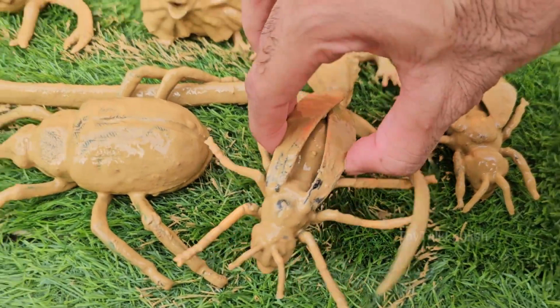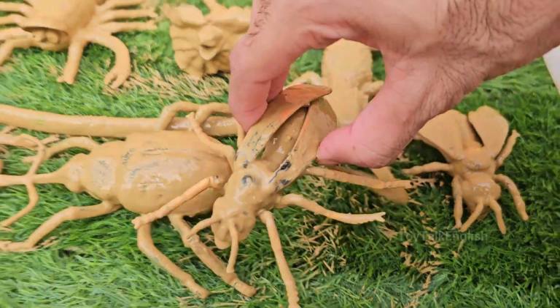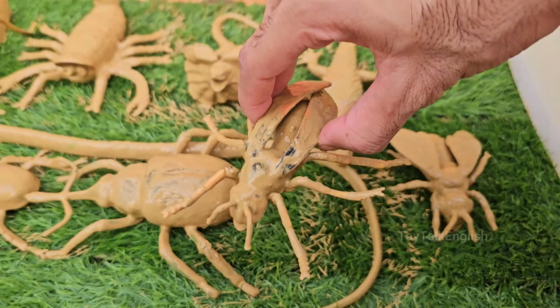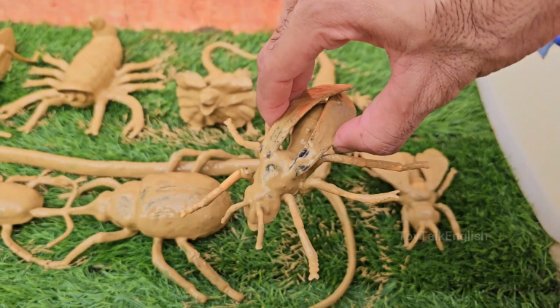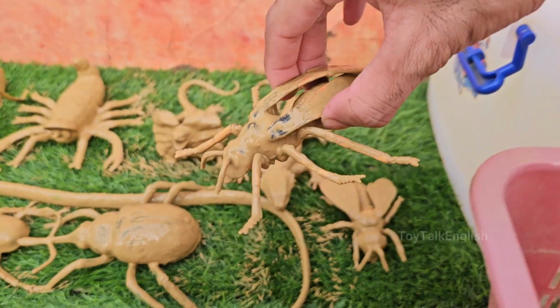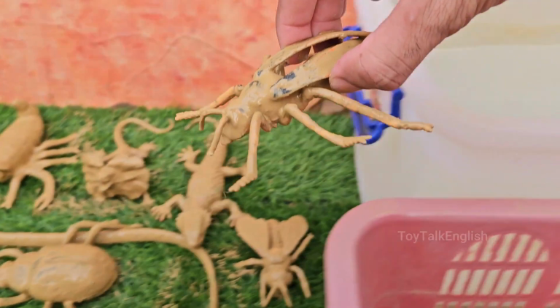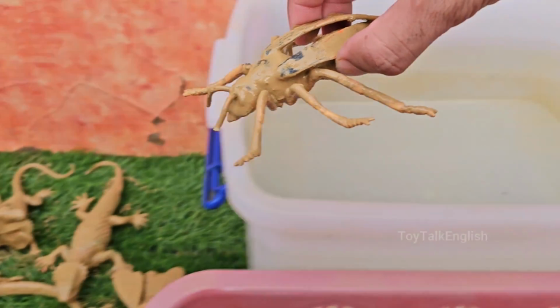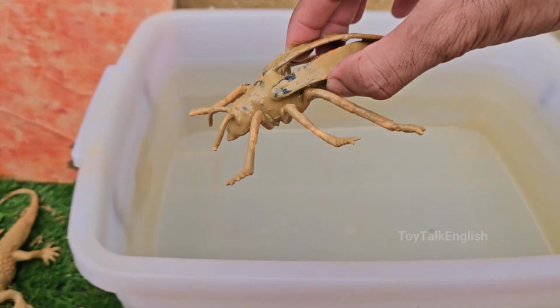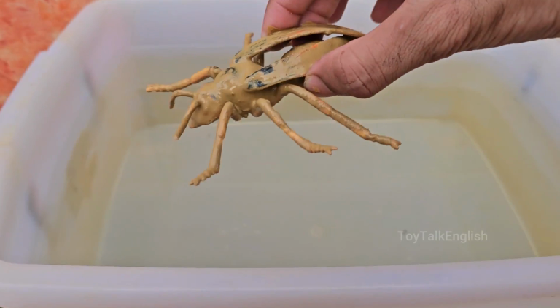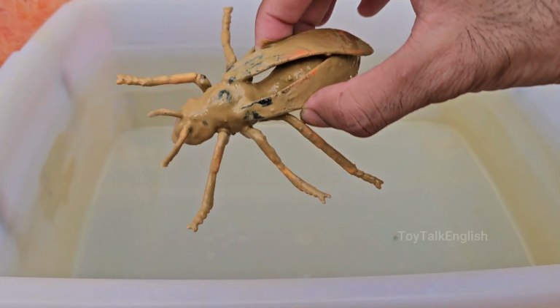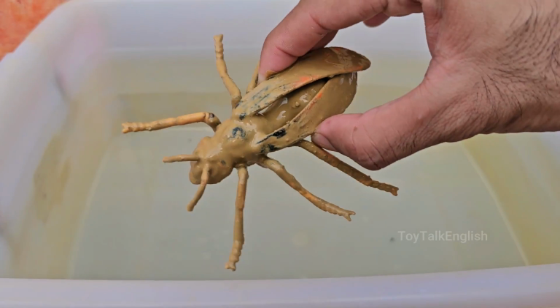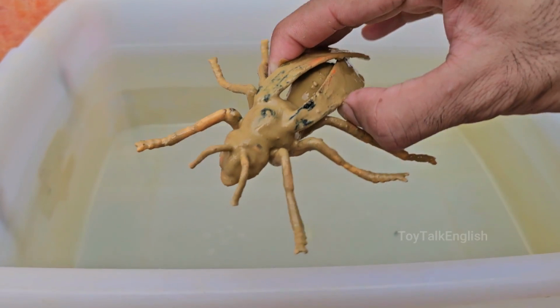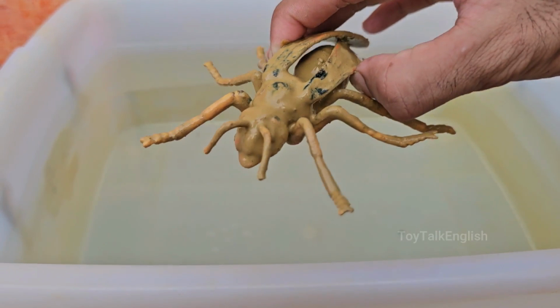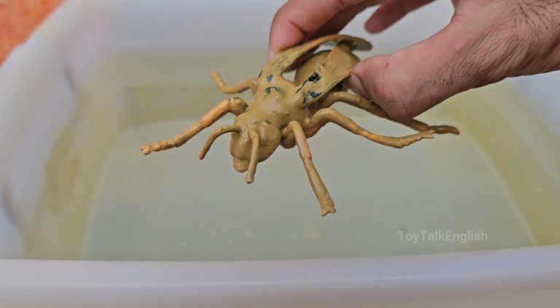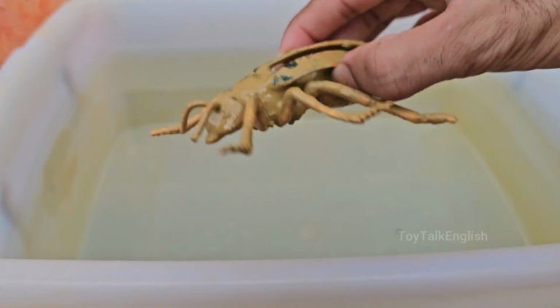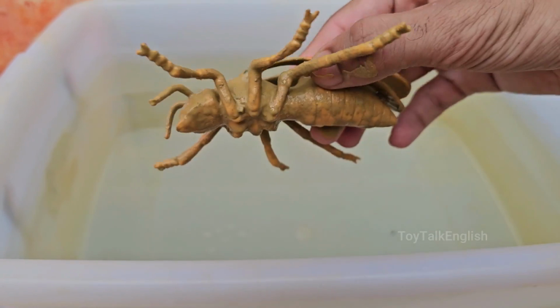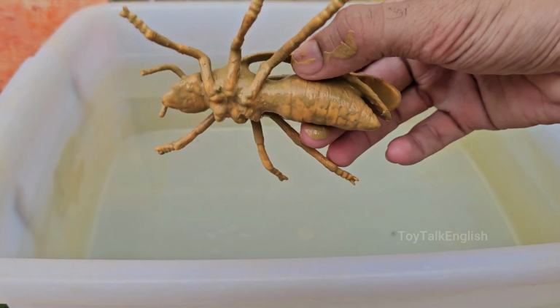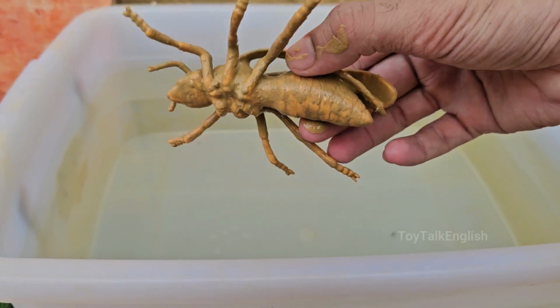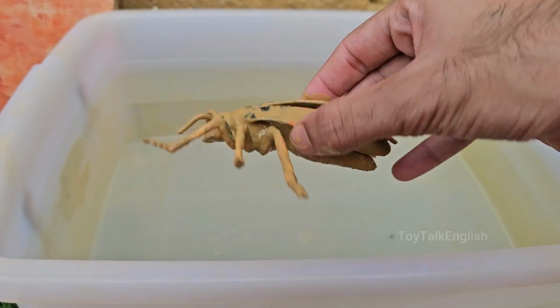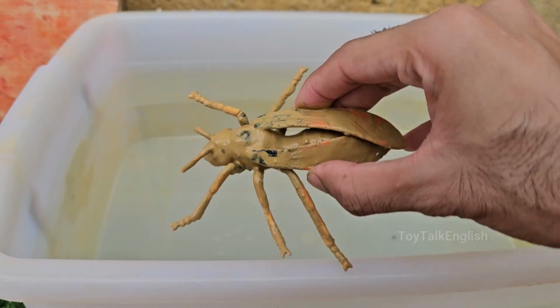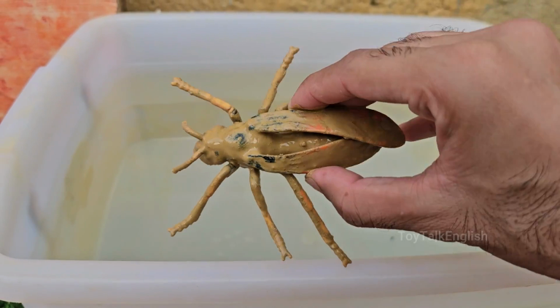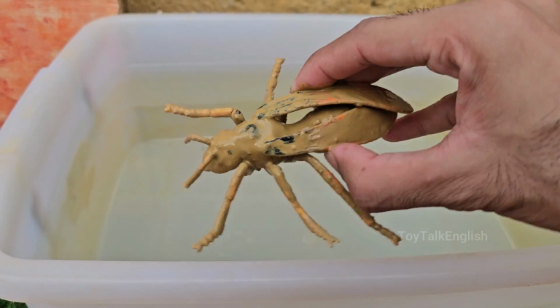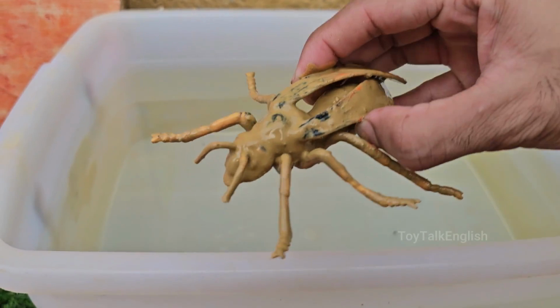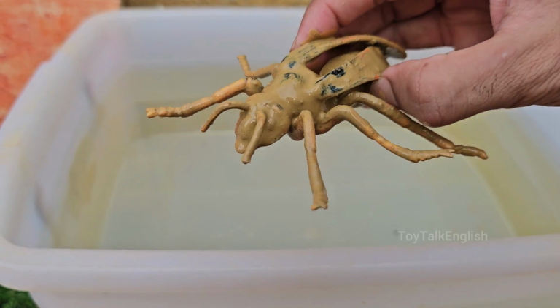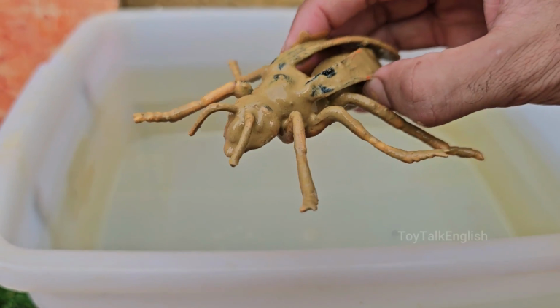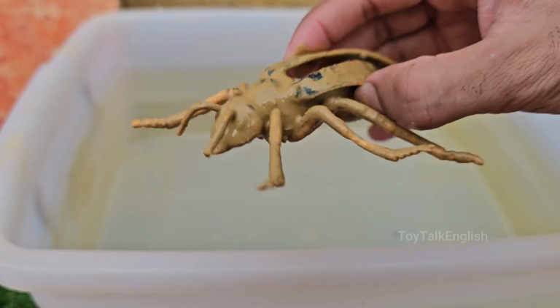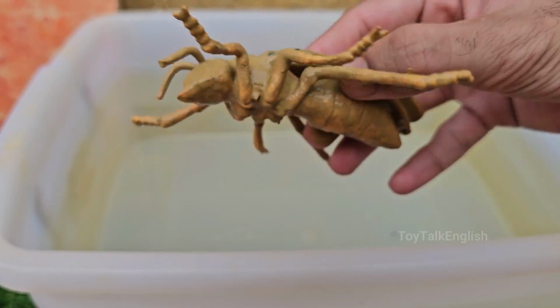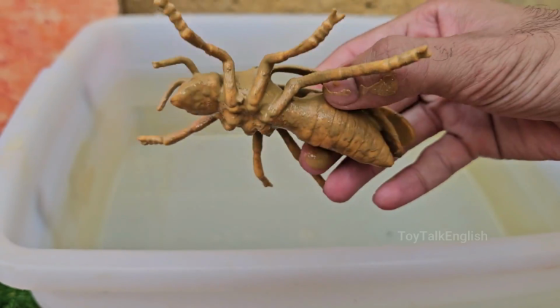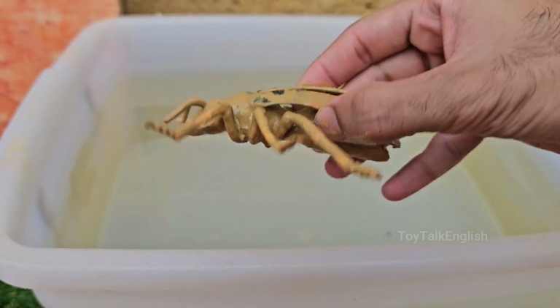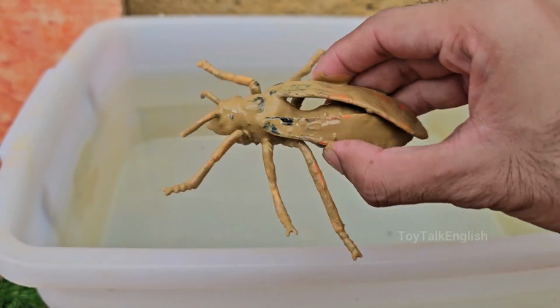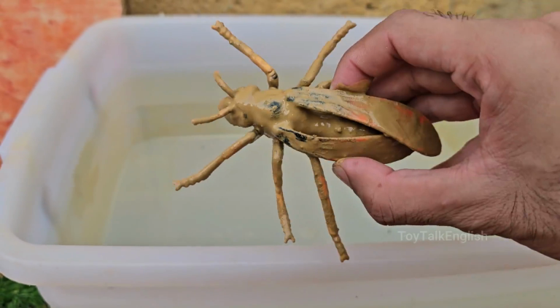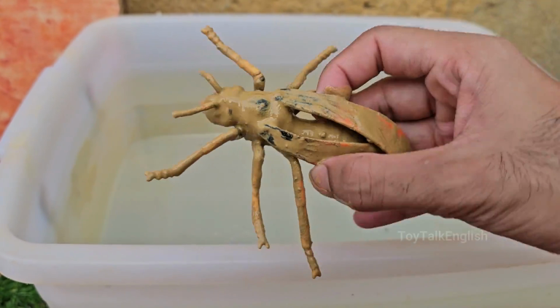Yellowjackets are often confused with bees, but they're actually a type of wasp — sleeker, shinier, and more aggressive.